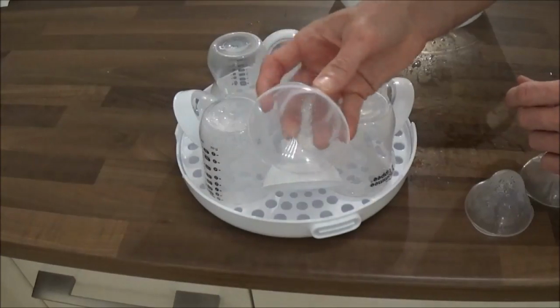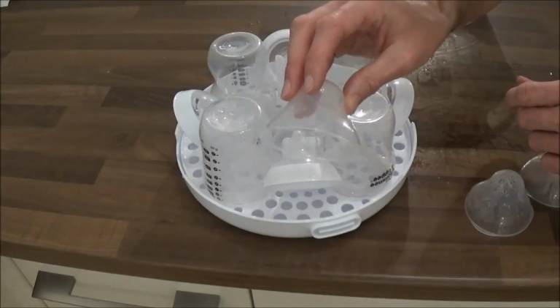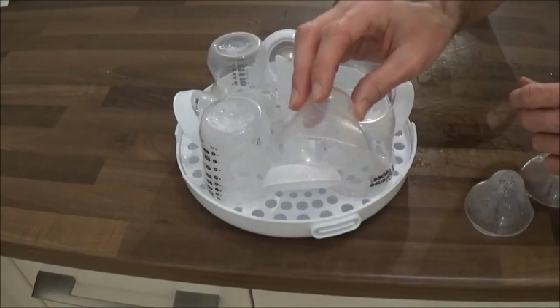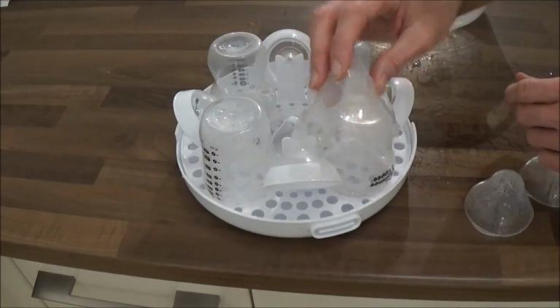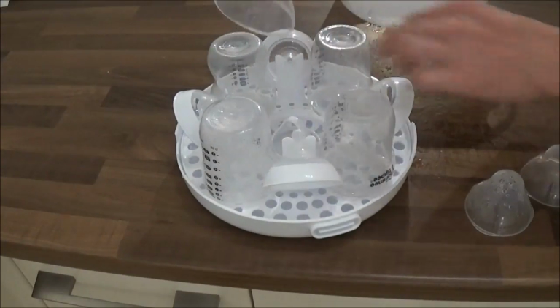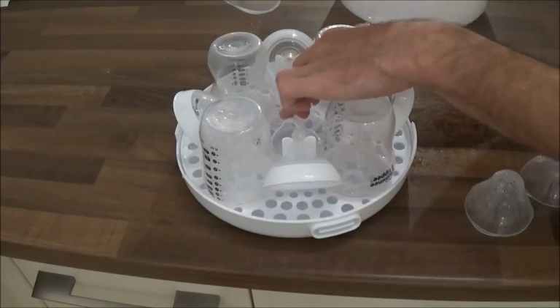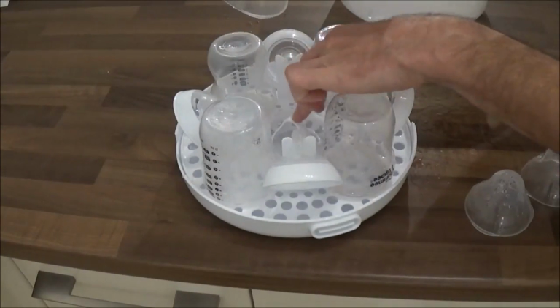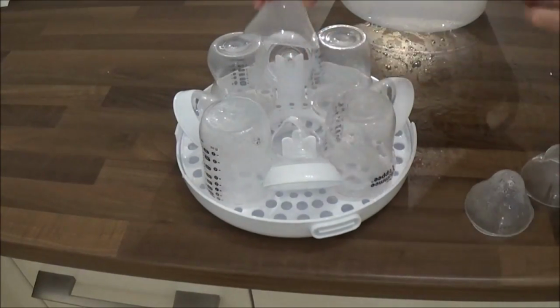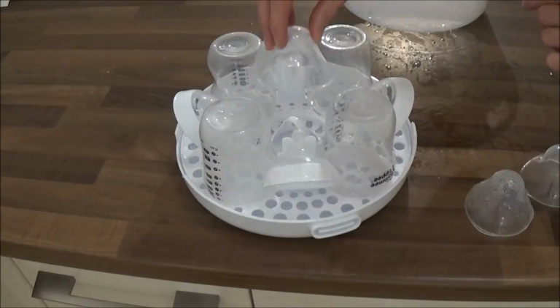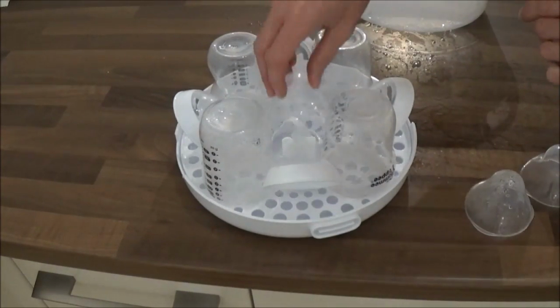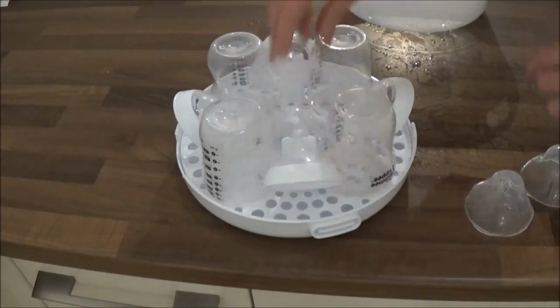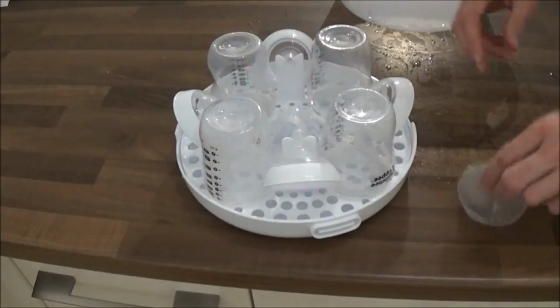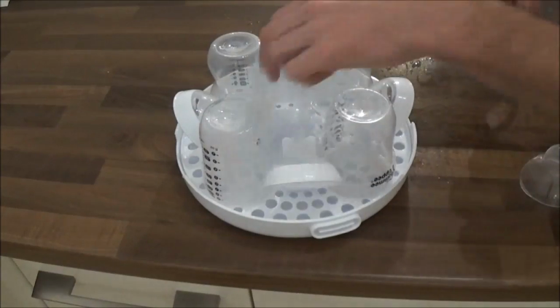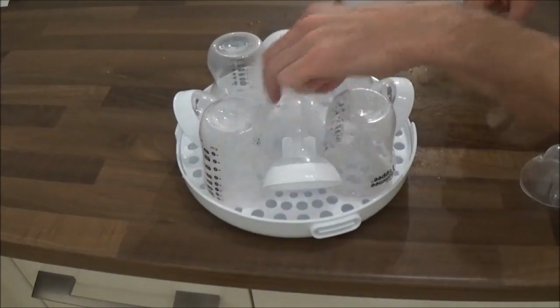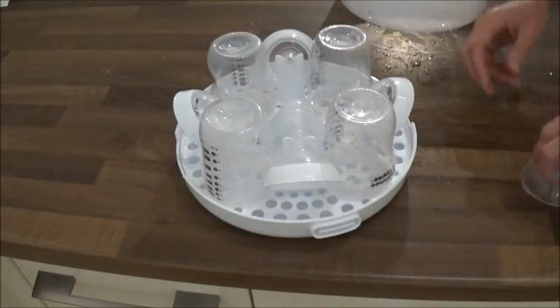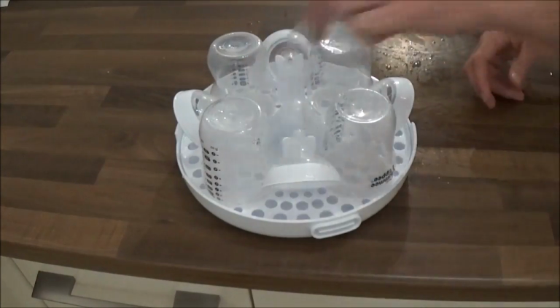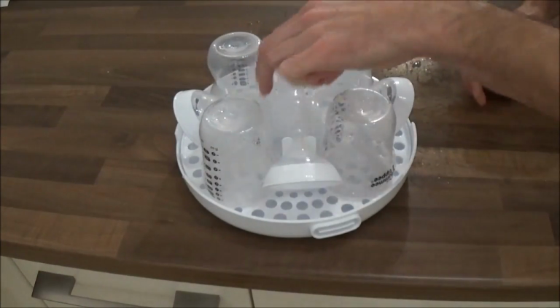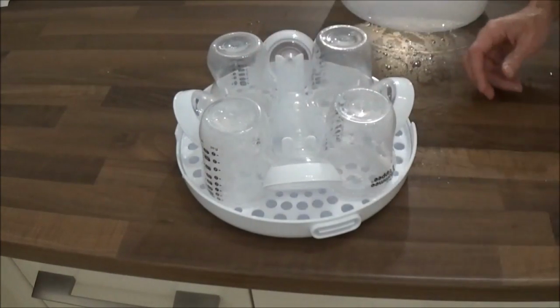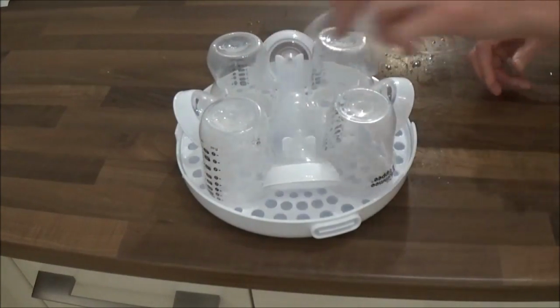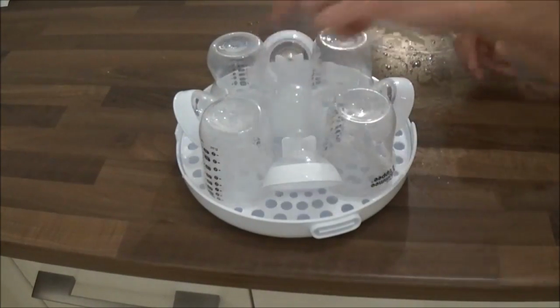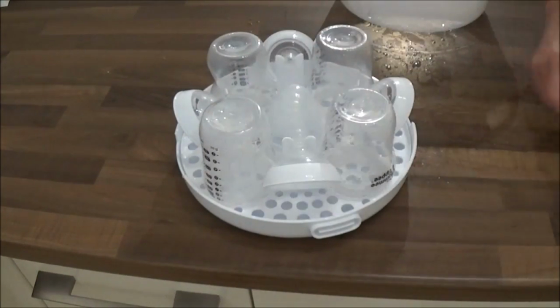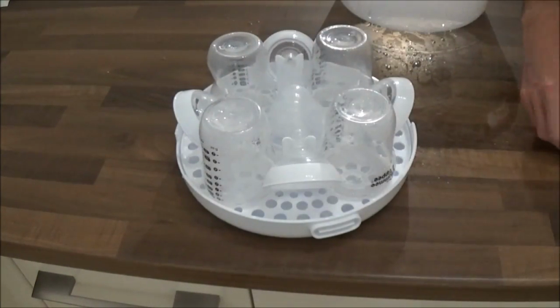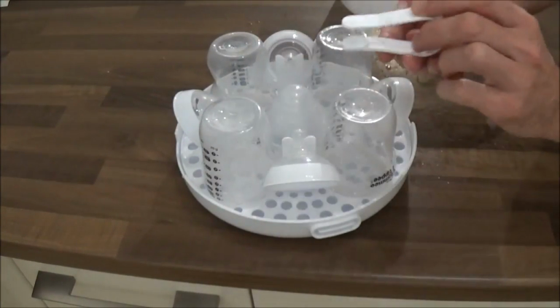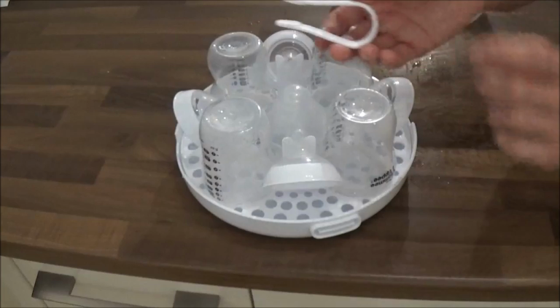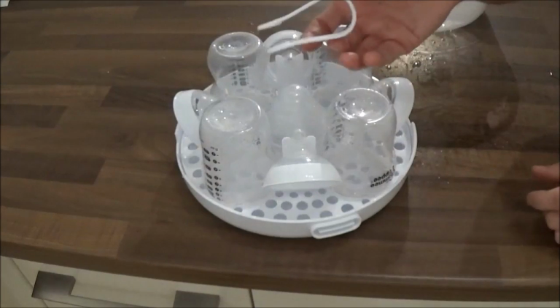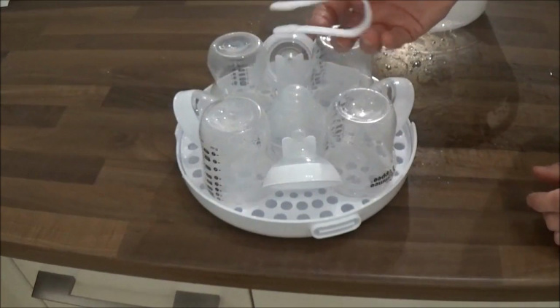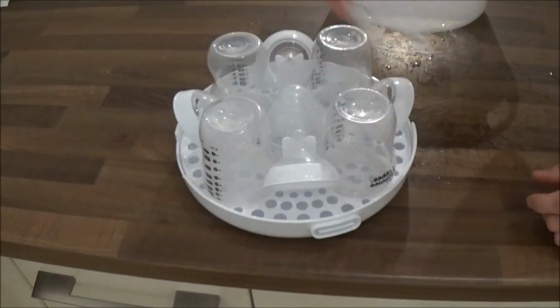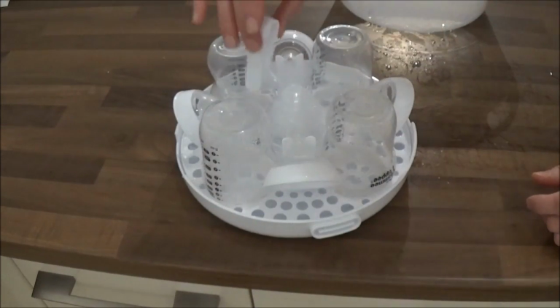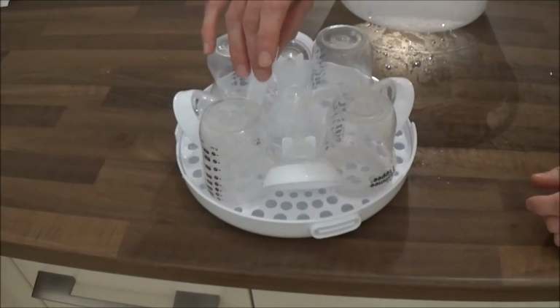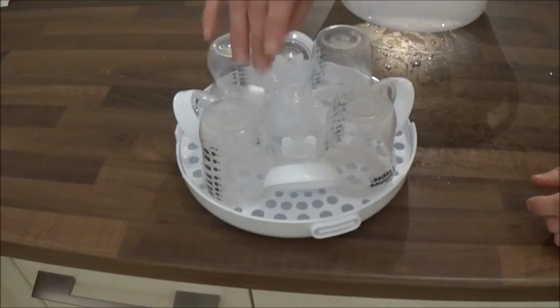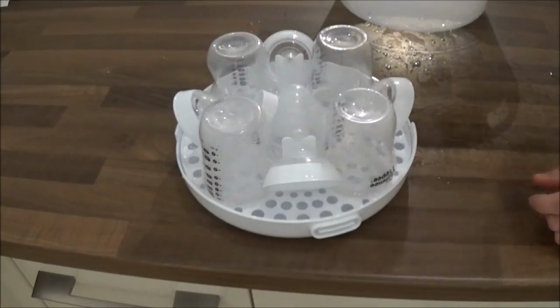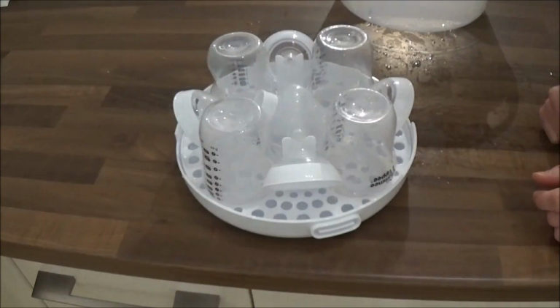Then take your bottle lids and place those over the raised section in the middle. These can be stacked directly on top of each other like that. Finally add the set of tweezers and they can just go in the gap in the middle.